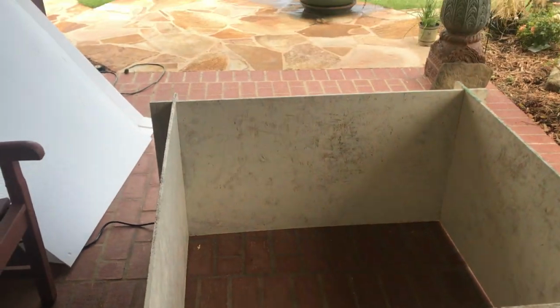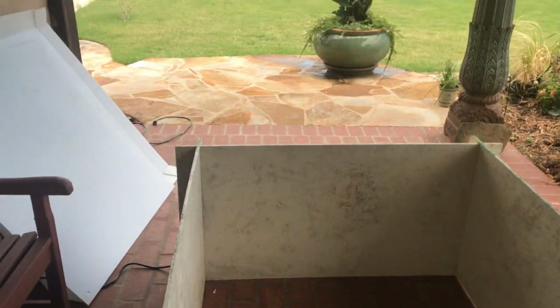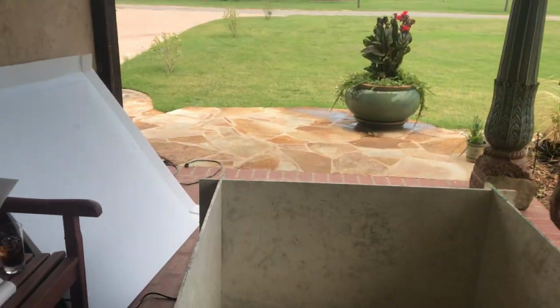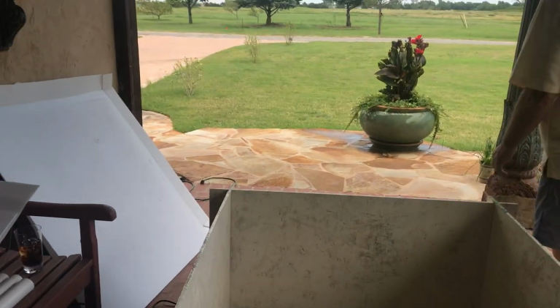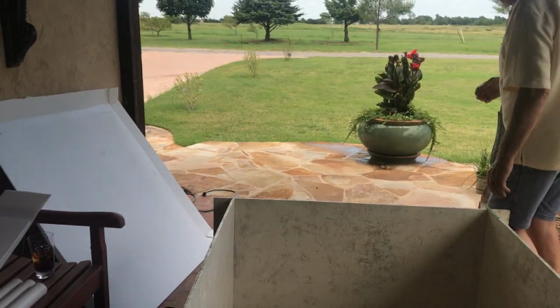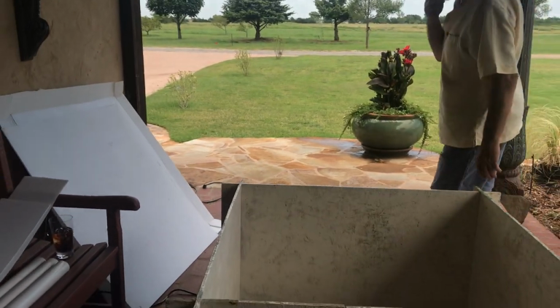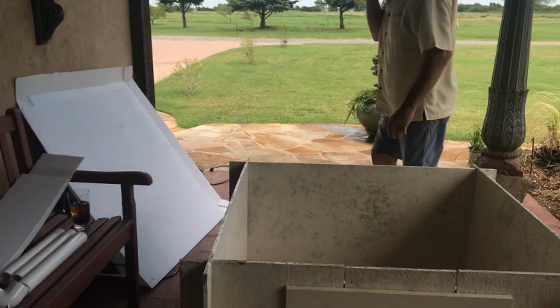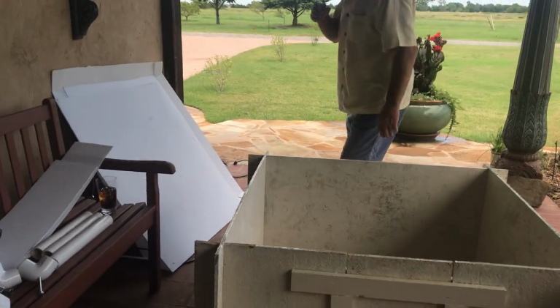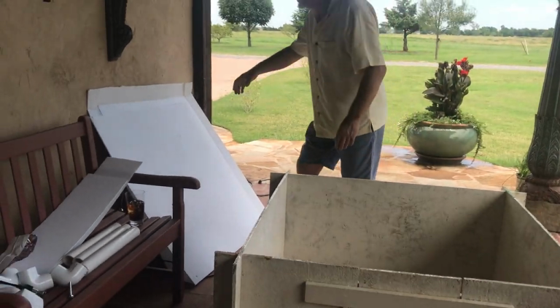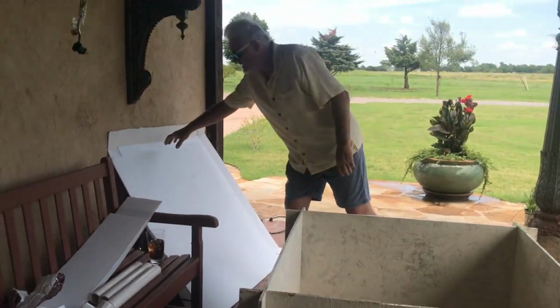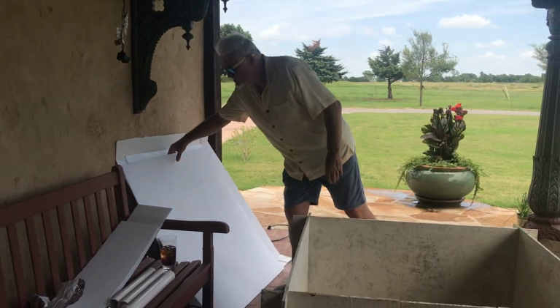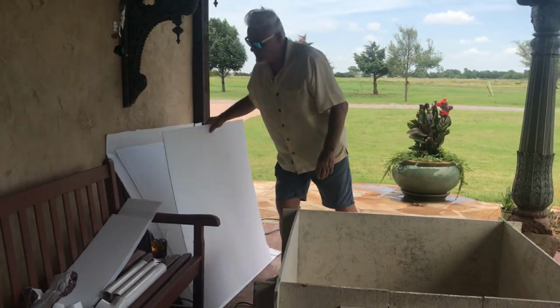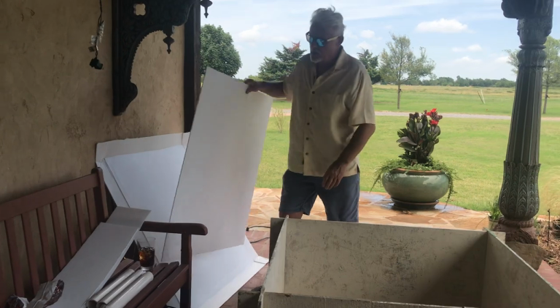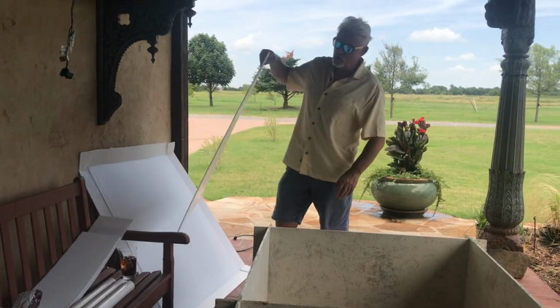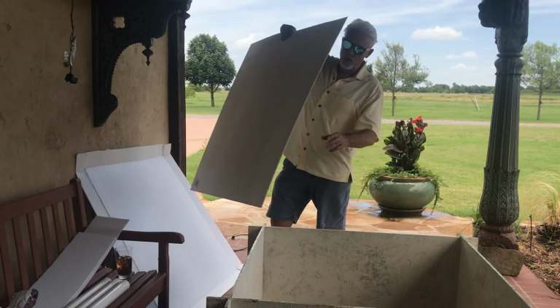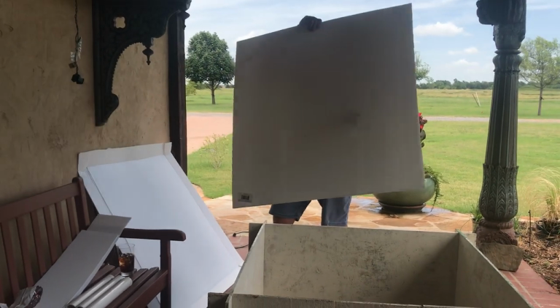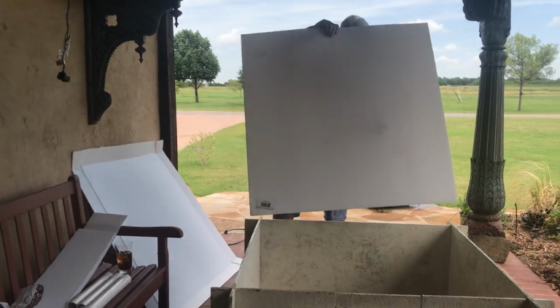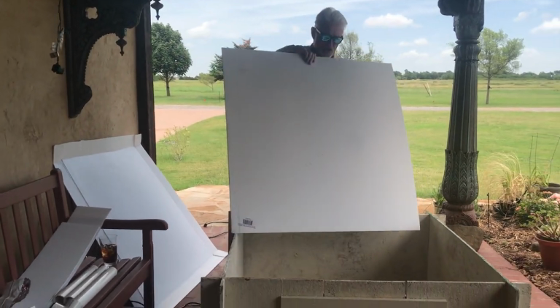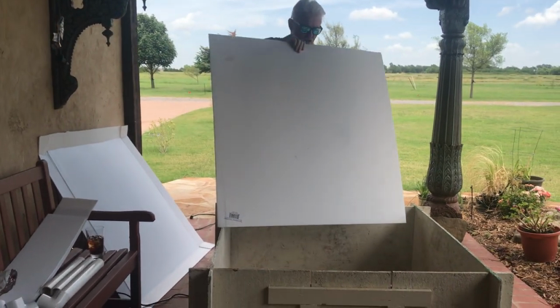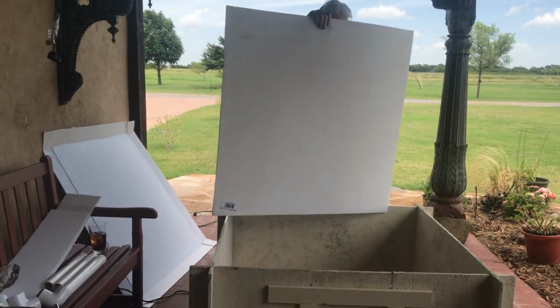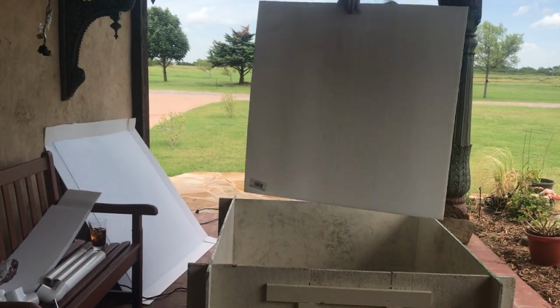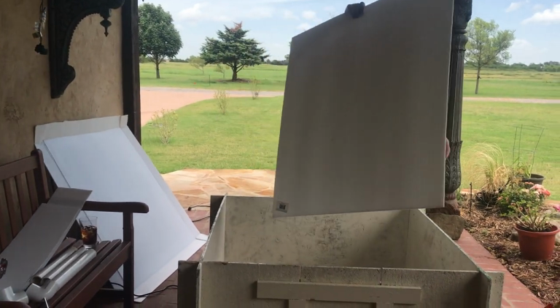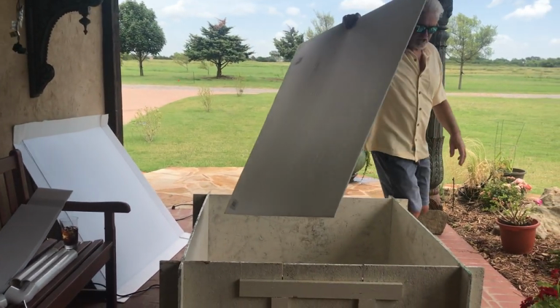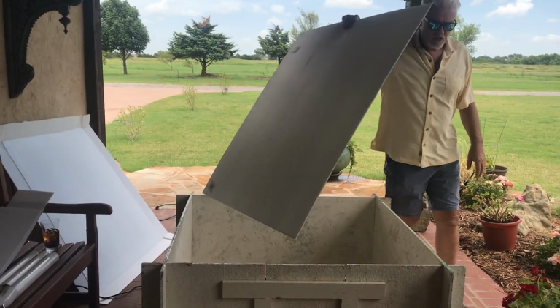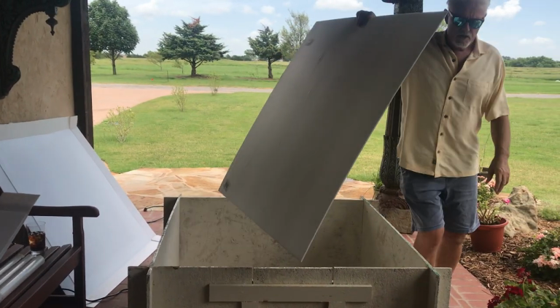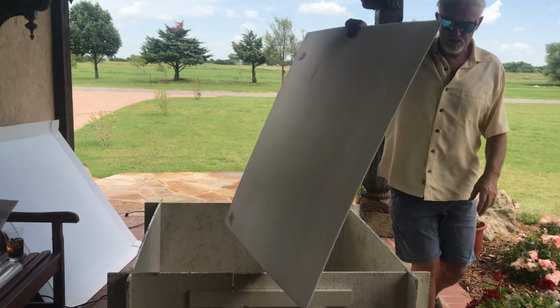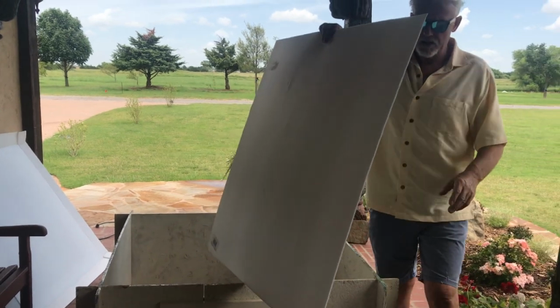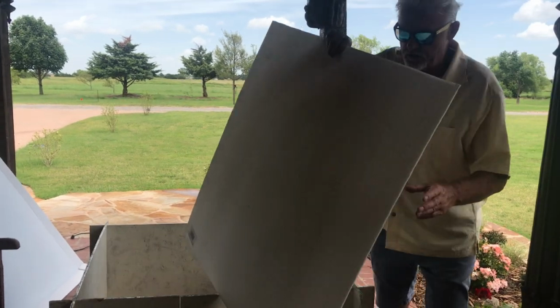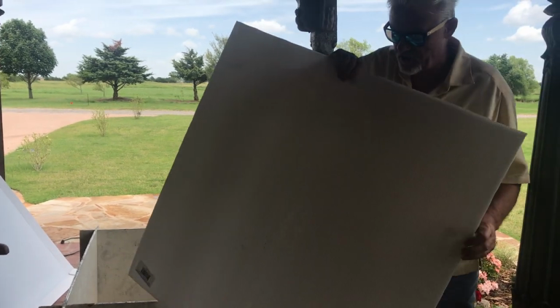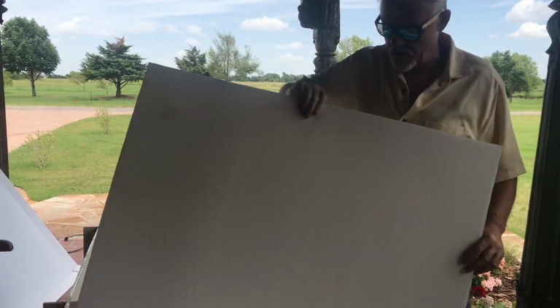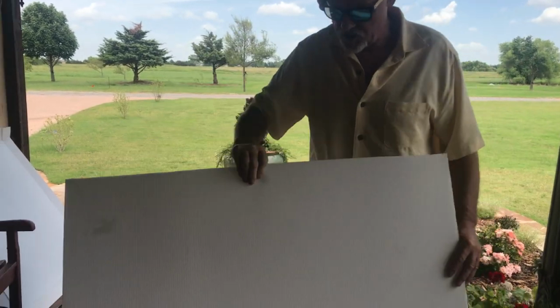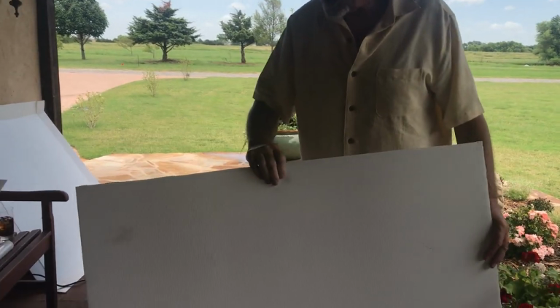Those are about the size of the Dura-Whelps. Here's the secret: go buy a 4x8 sheet of what's called Corra Plastic. The place to buy it is Home Depot — it's $20 a sheet.